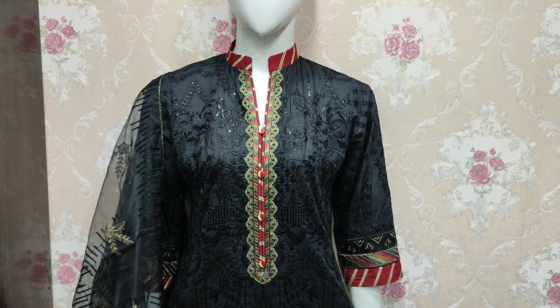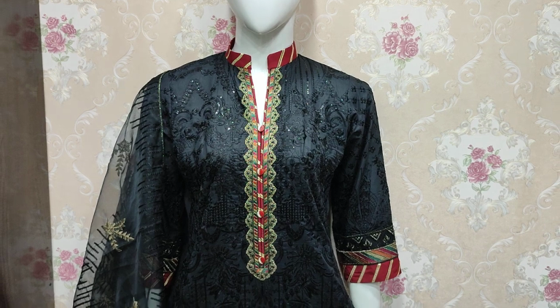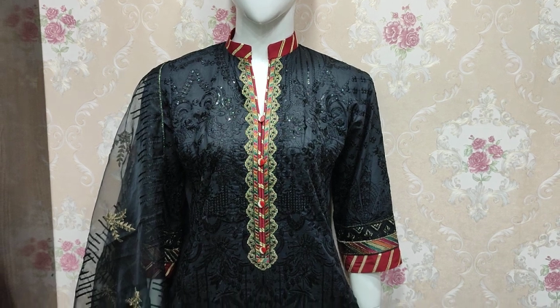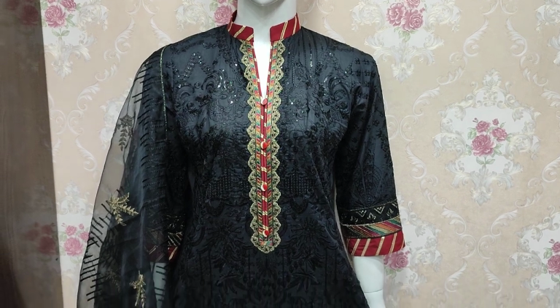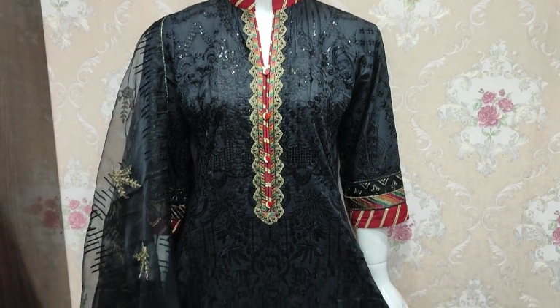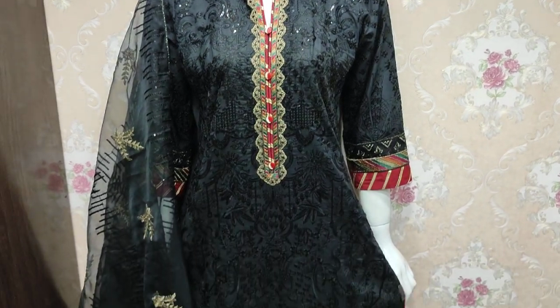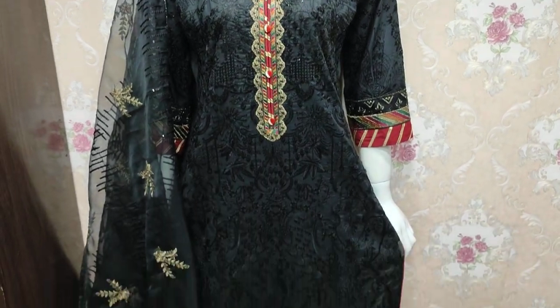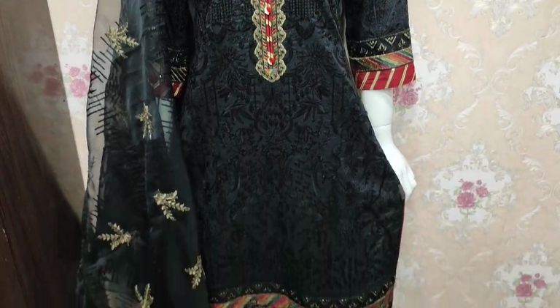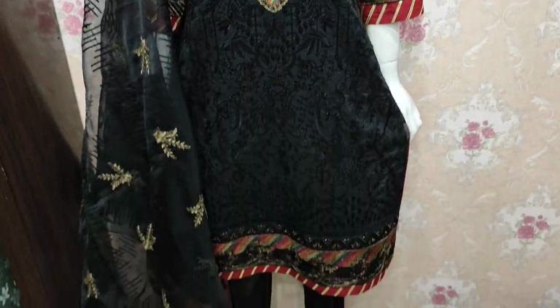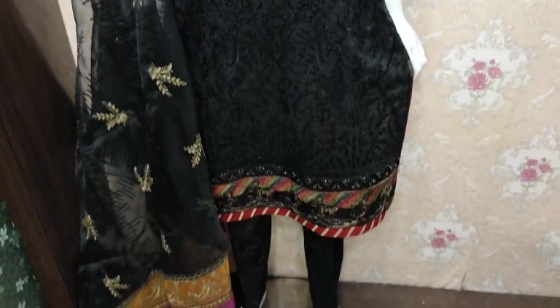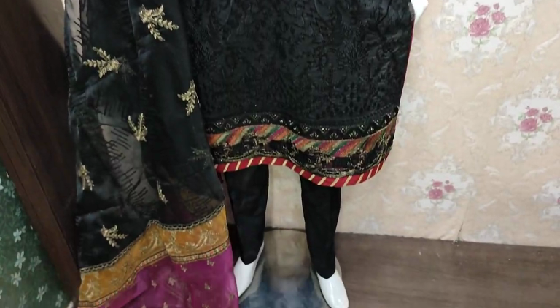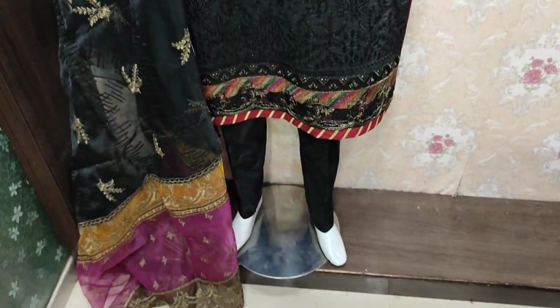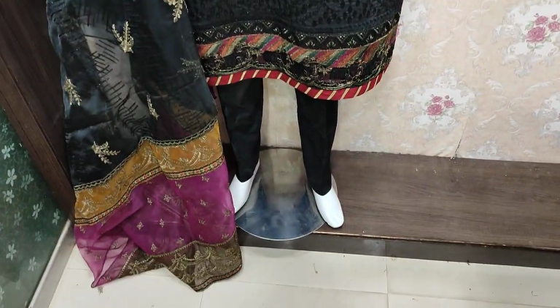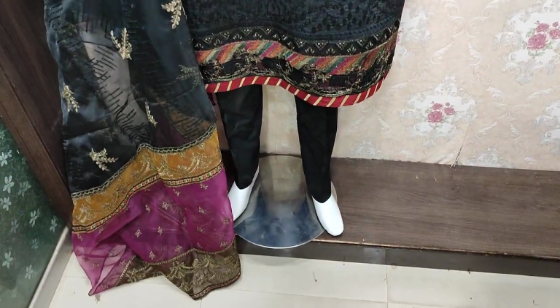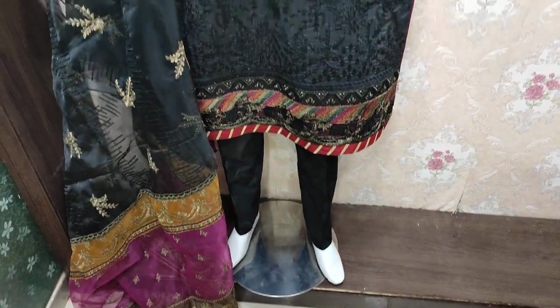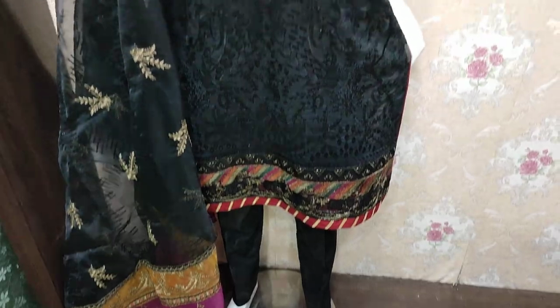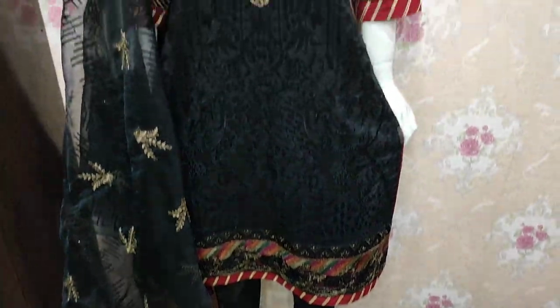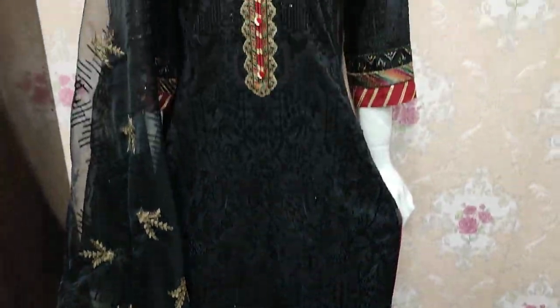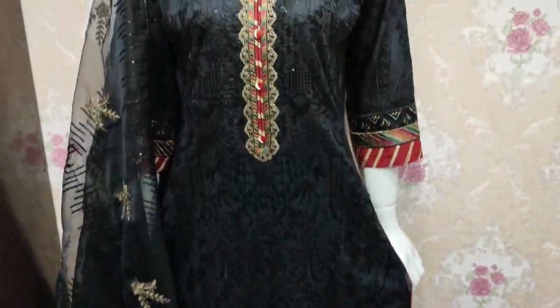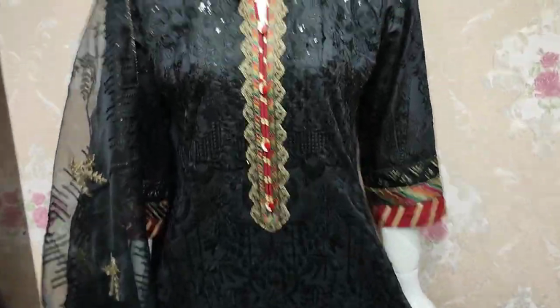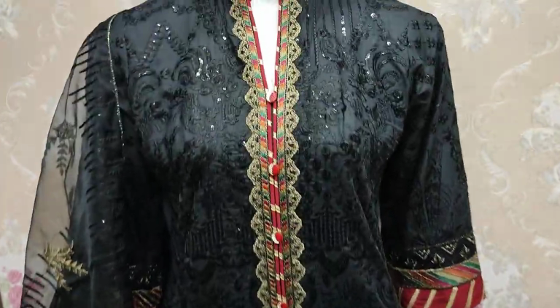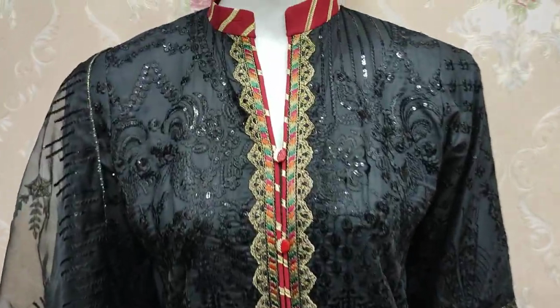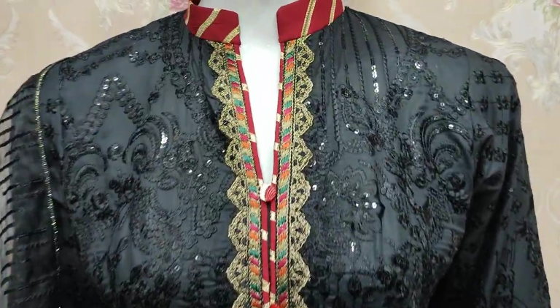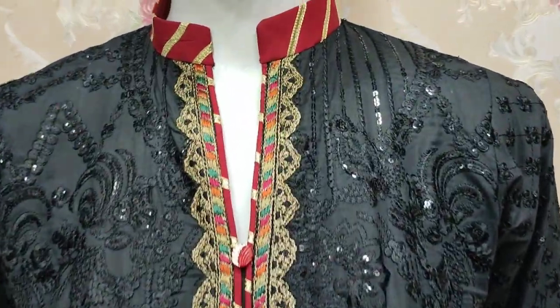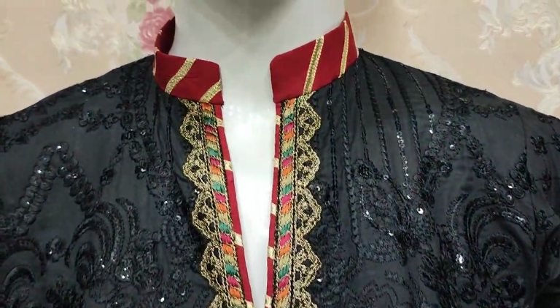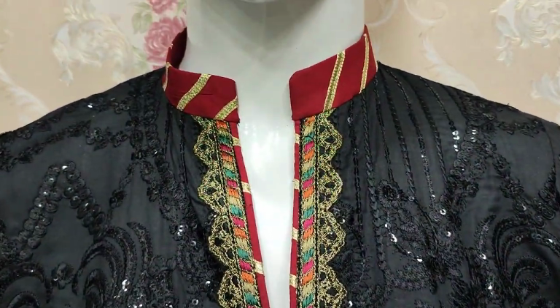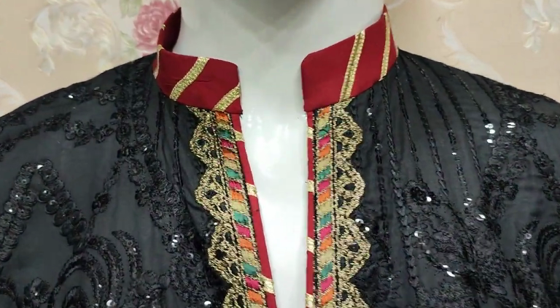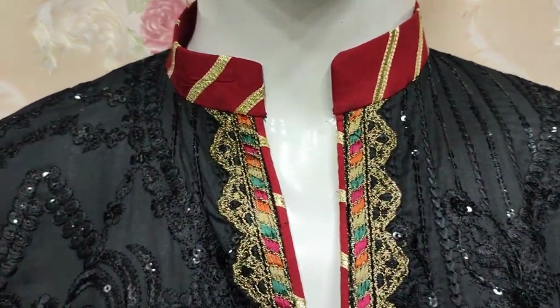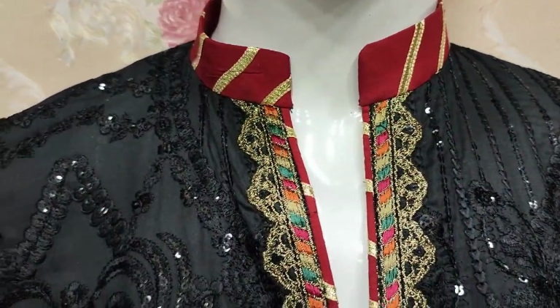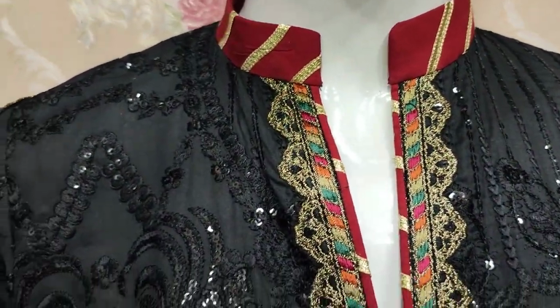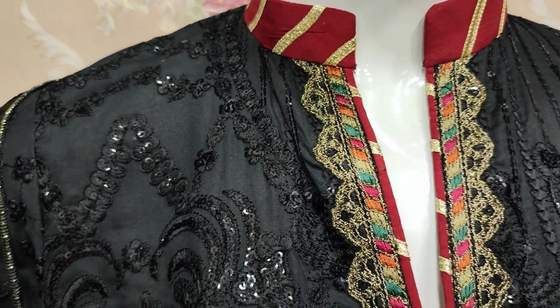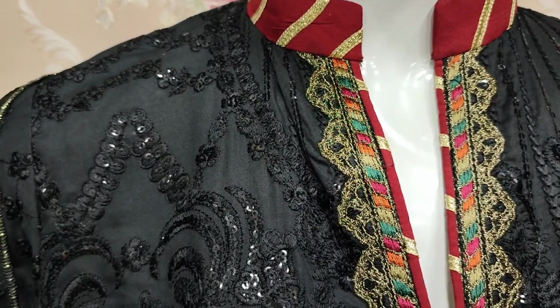Assalamu alaykum everyone, Abdul Qadir here. The Sakafej collection is available in summer cotton fabric, with a fancy design.